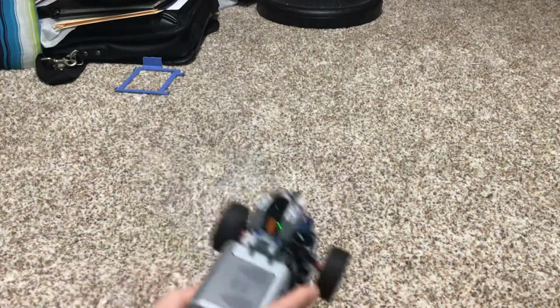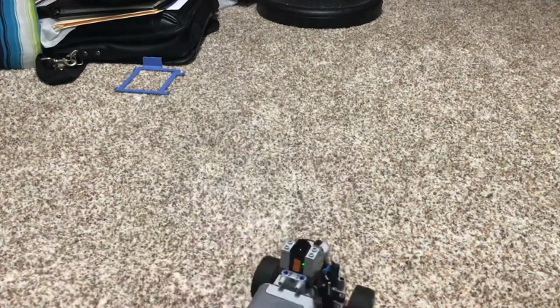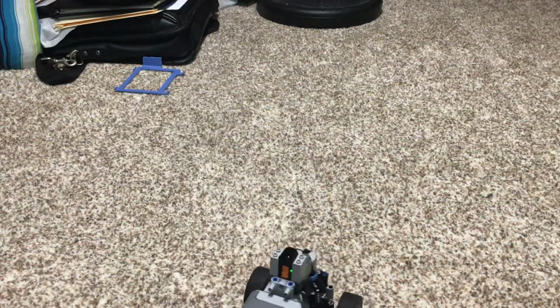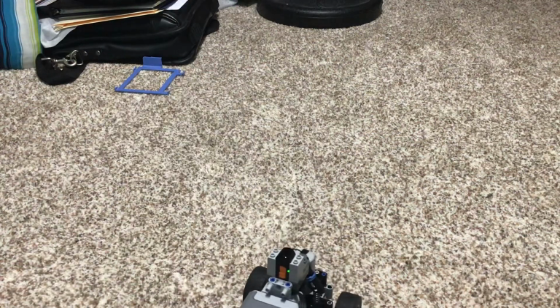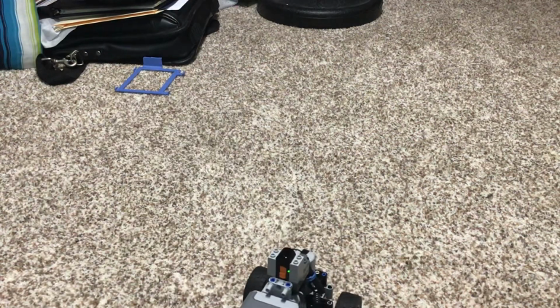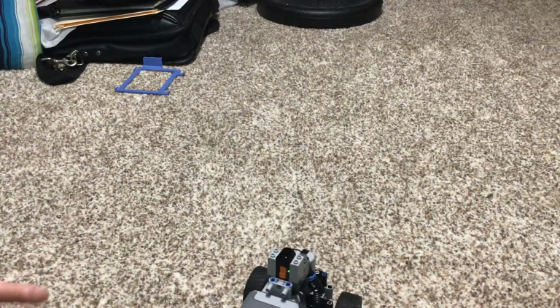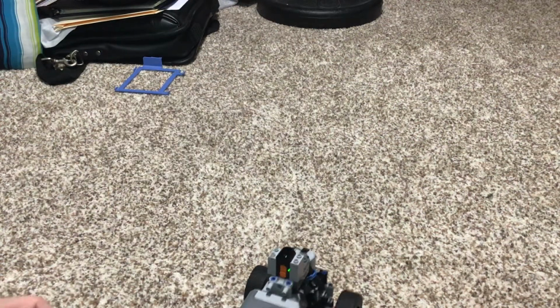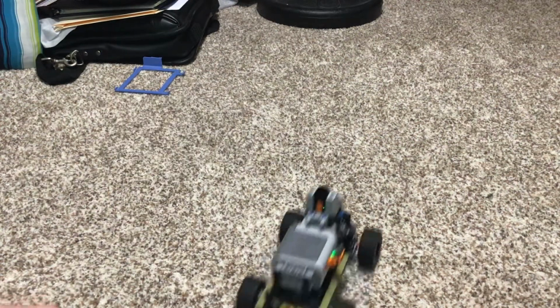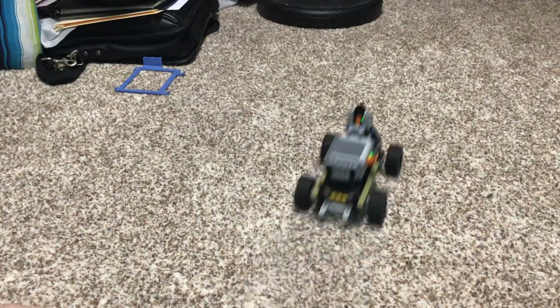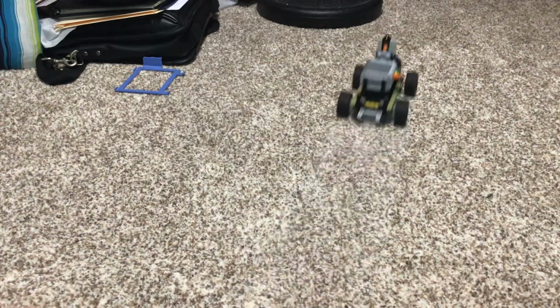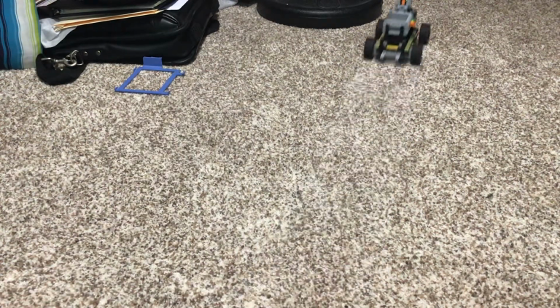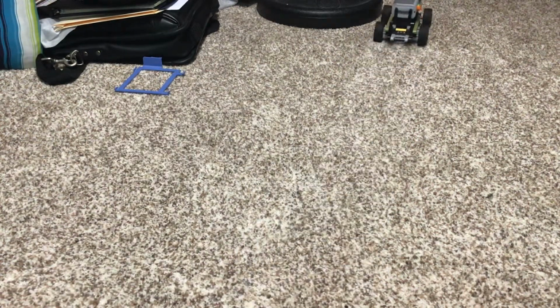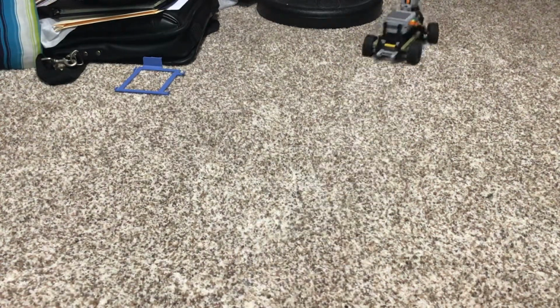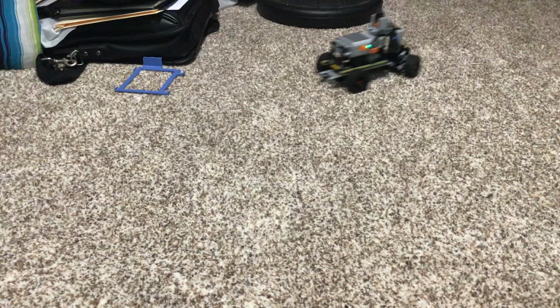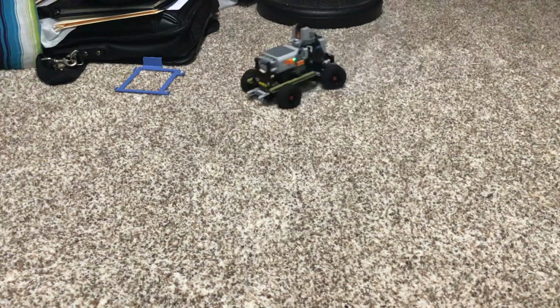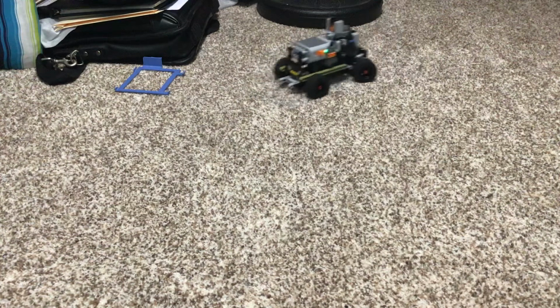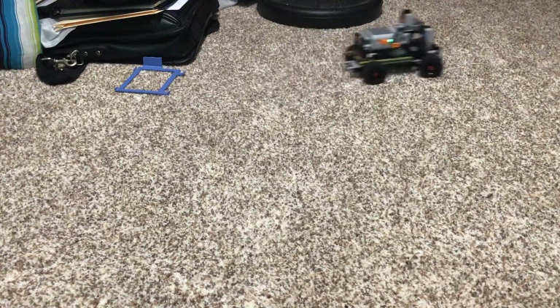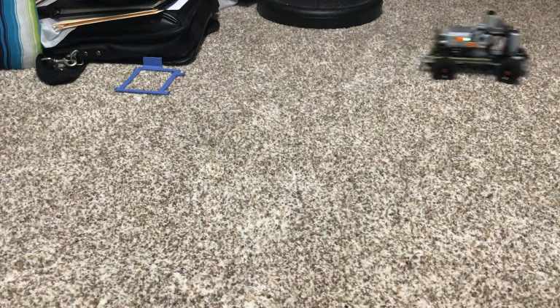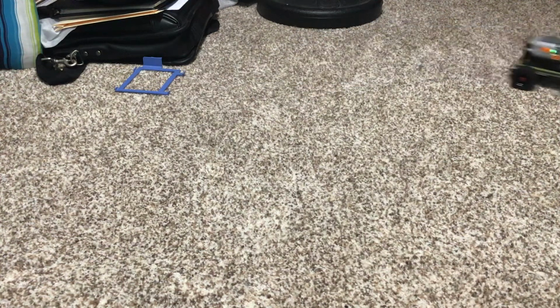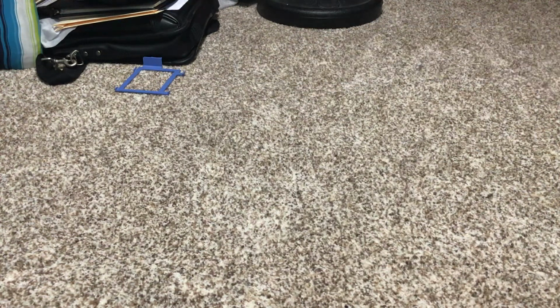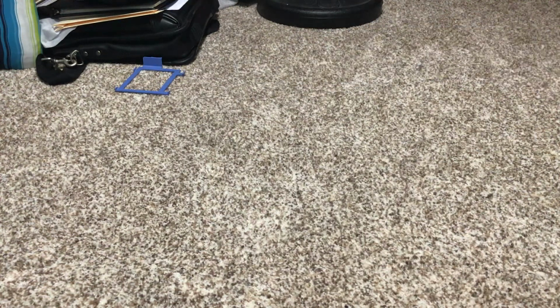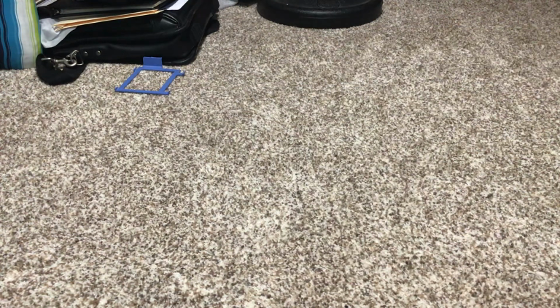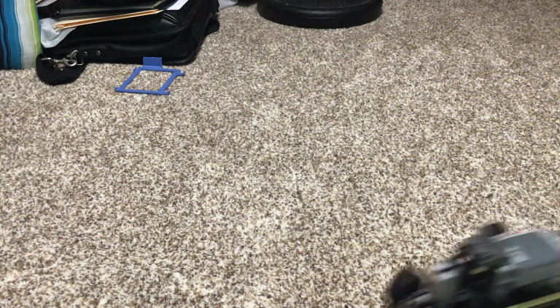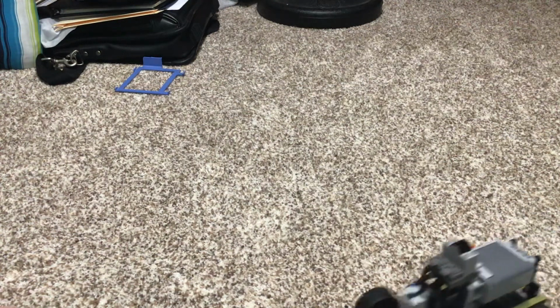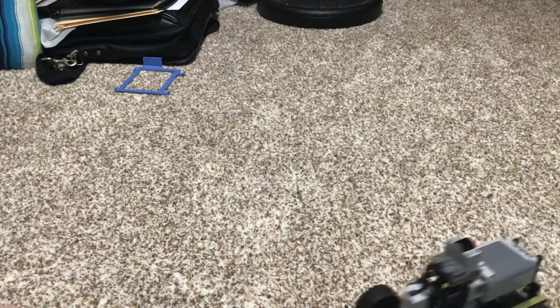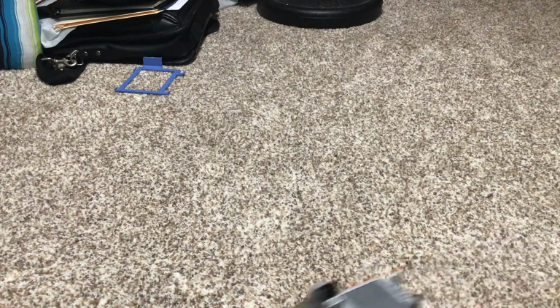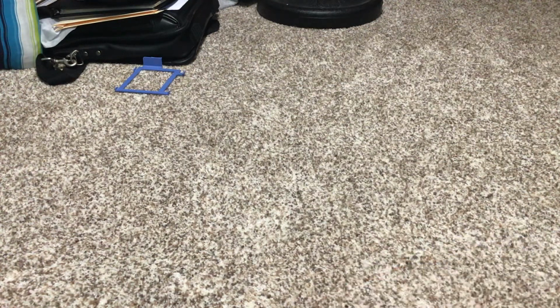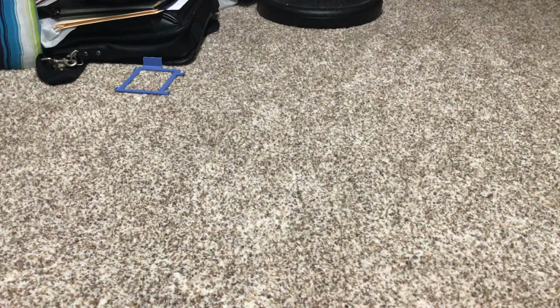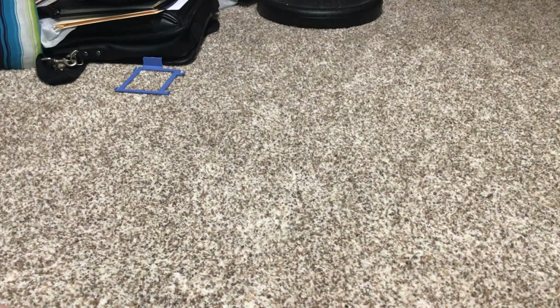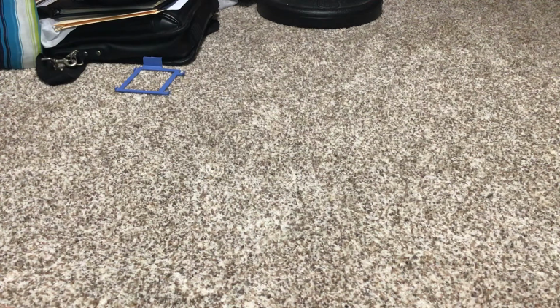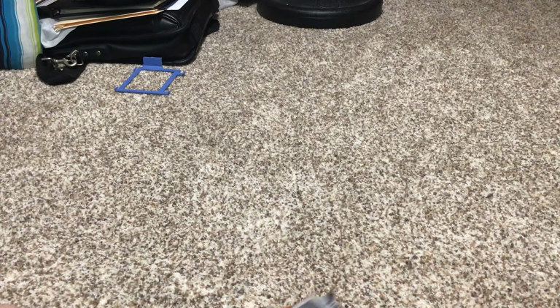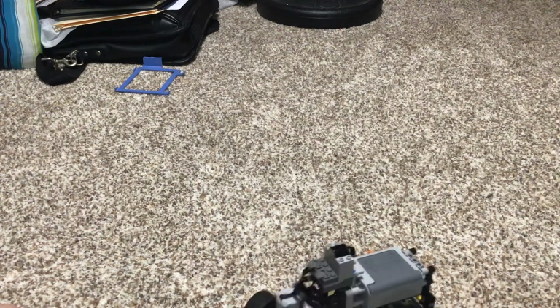So yeah, it's pretty fast and the steering is kind of hard to control, but you can get used to it, which is really nice.